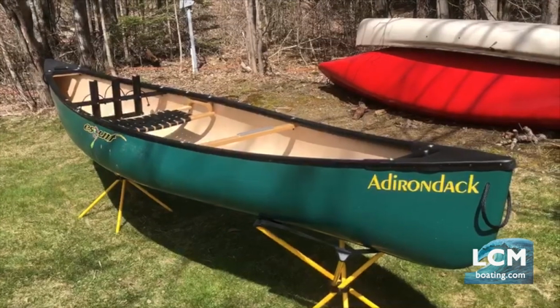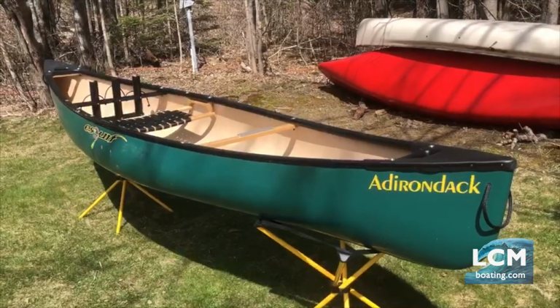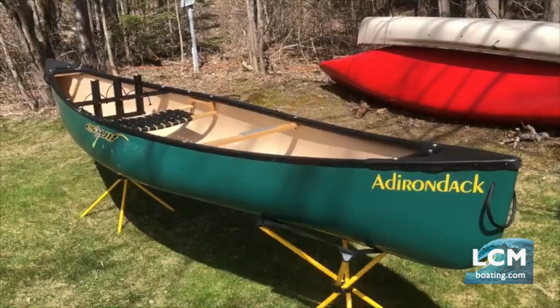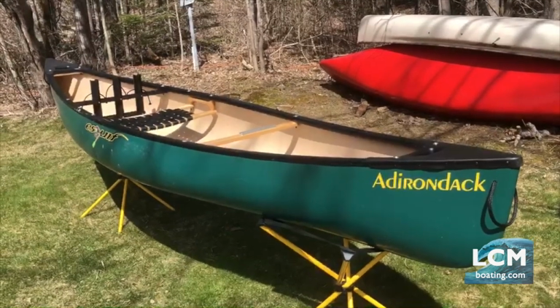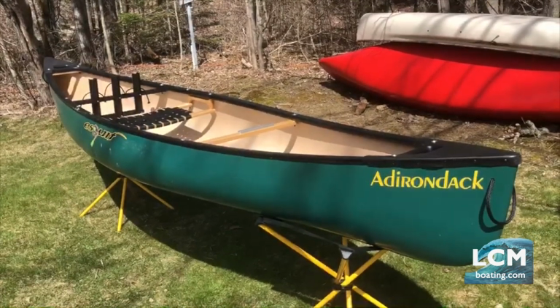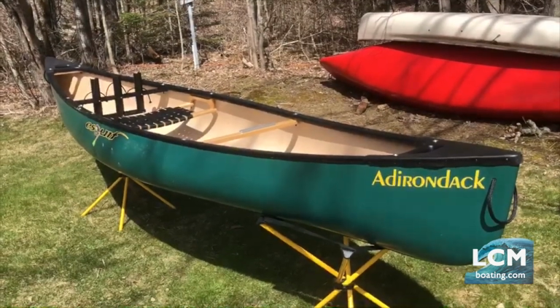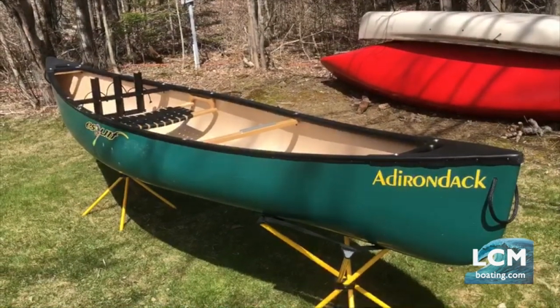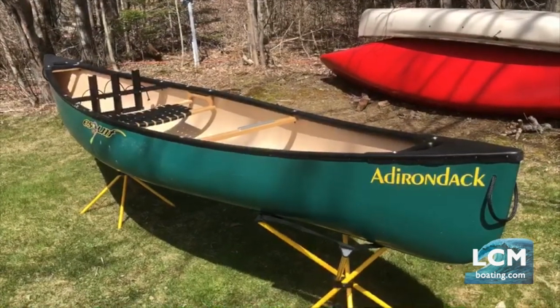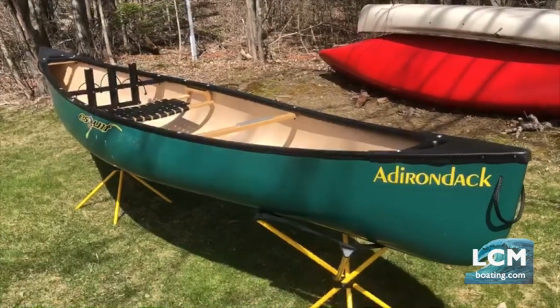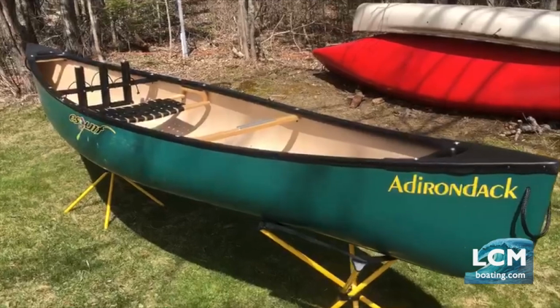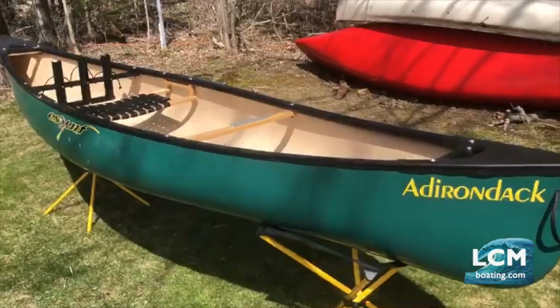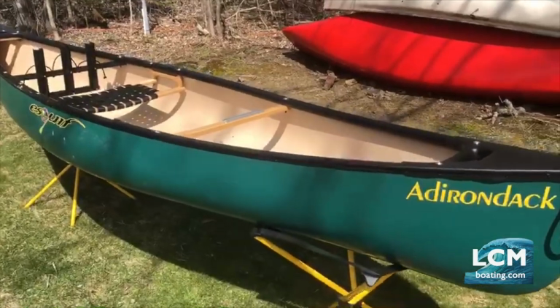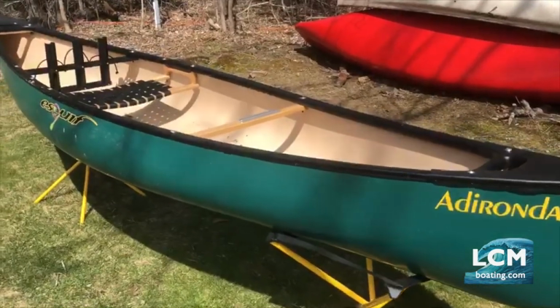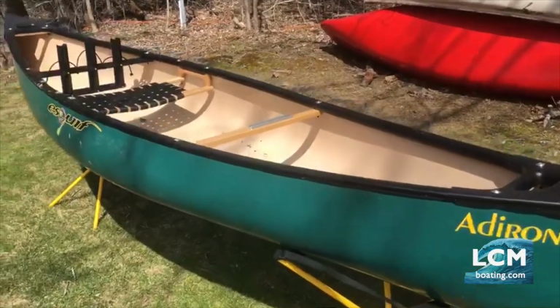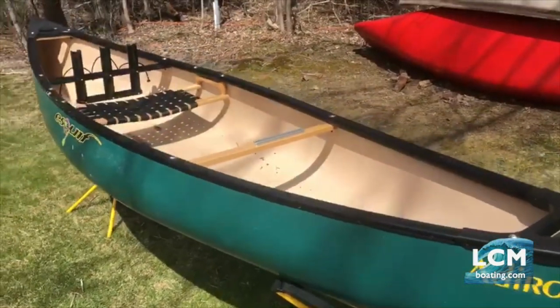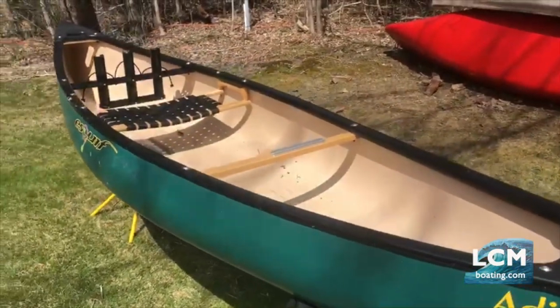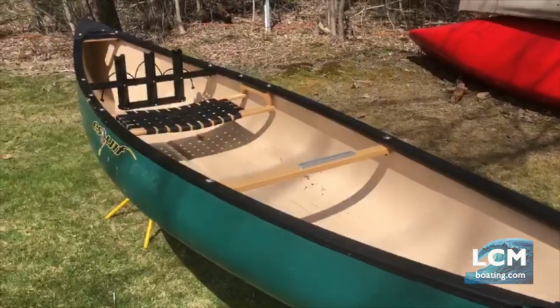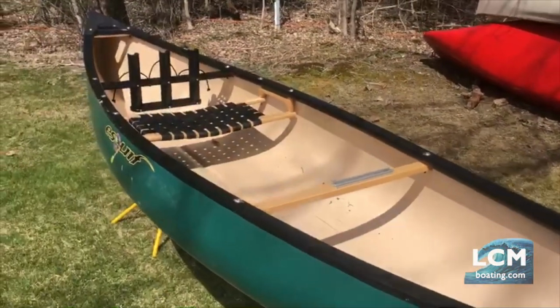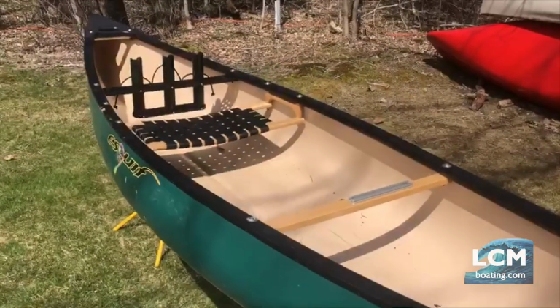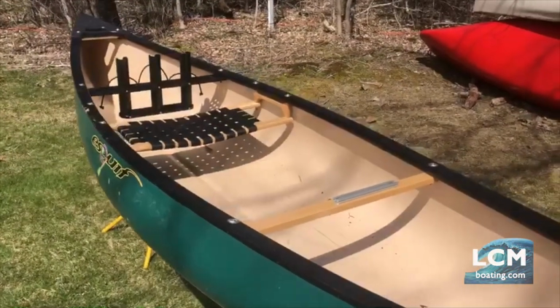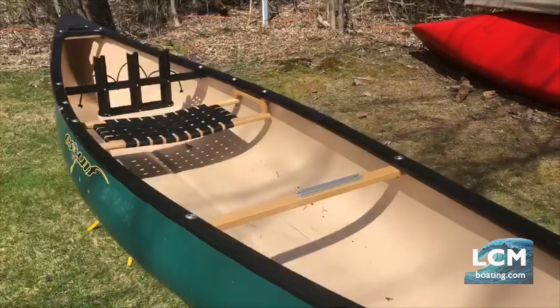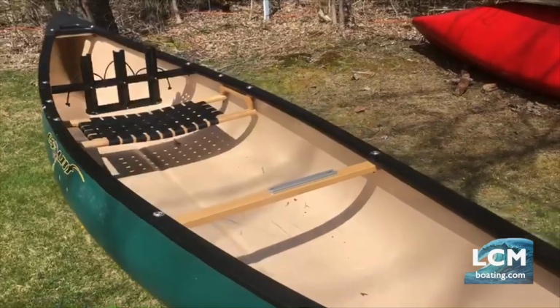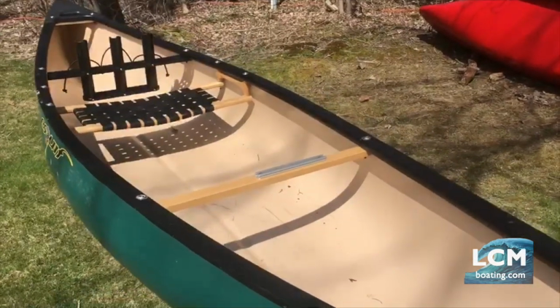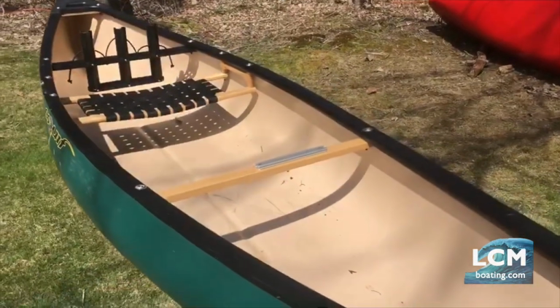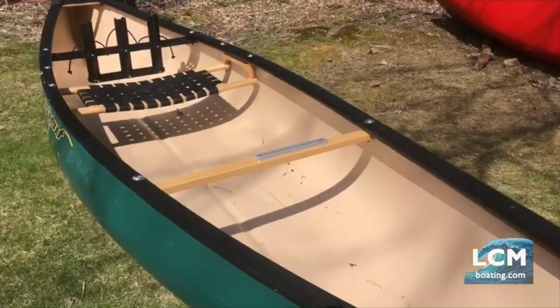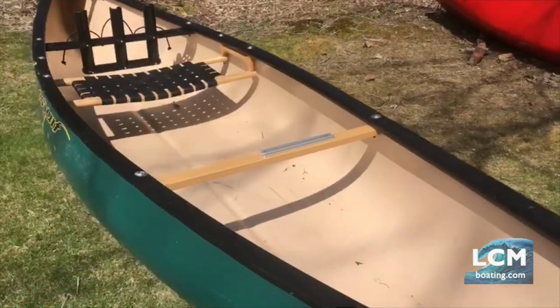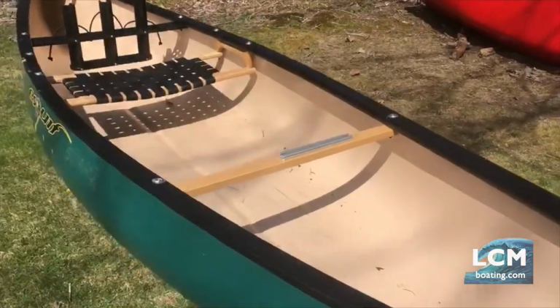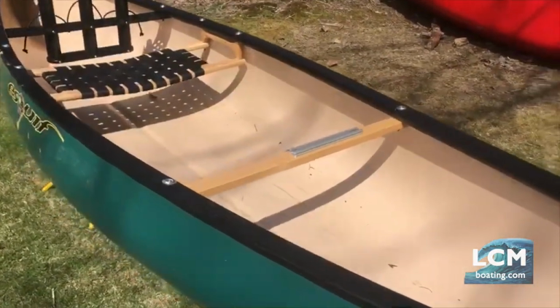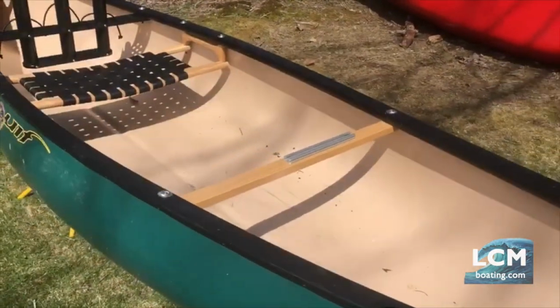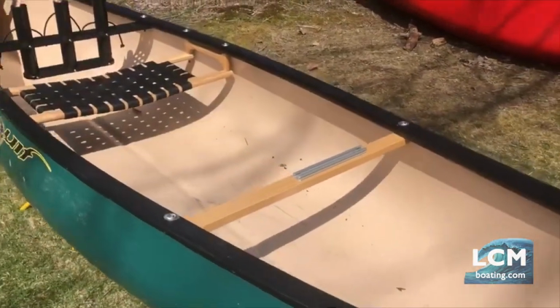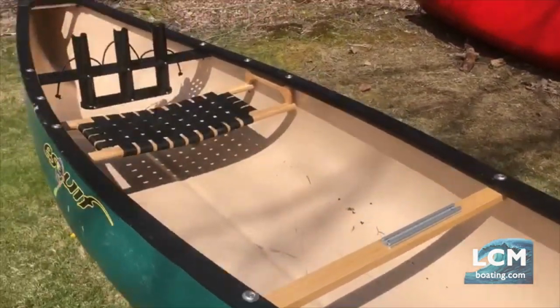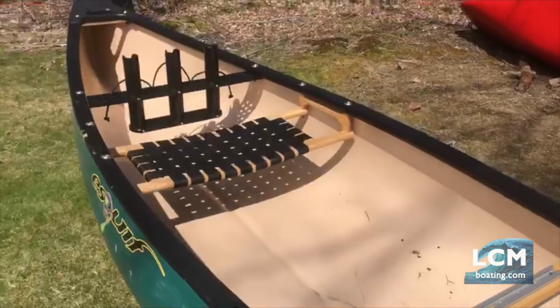My Adirondack has been modified some. It comes standard with a cane seat as you see. I've actually made some modifications, putting a sliding track on my bow thwart and then removing the stern thwart and putting in a set of rod holders.